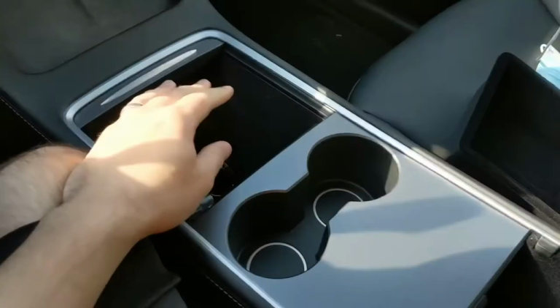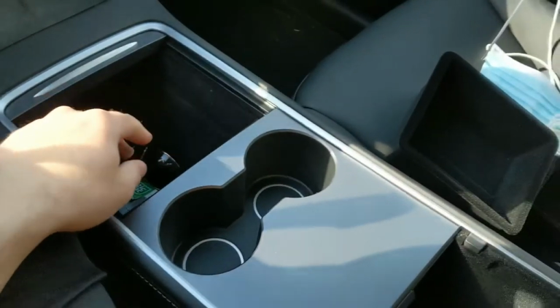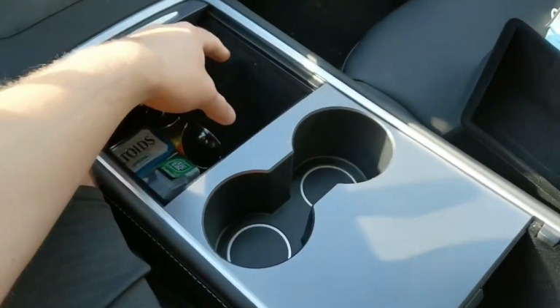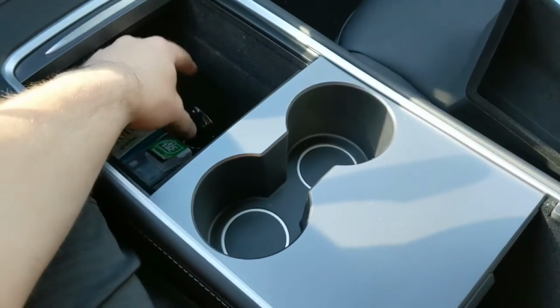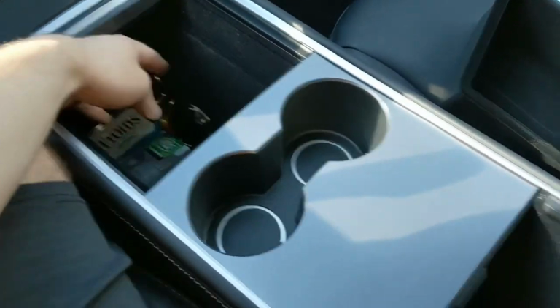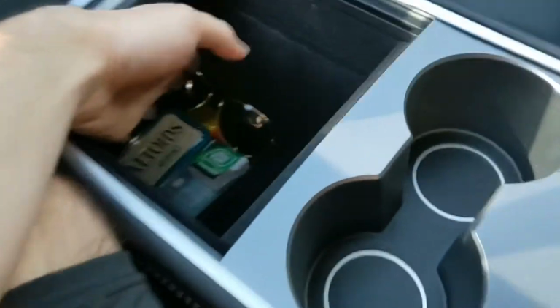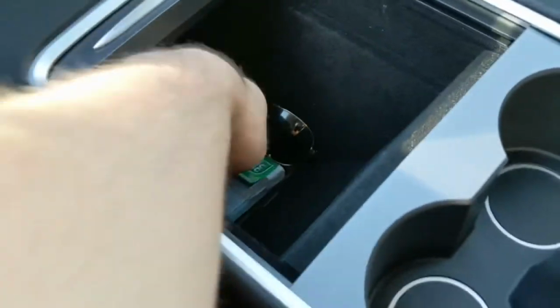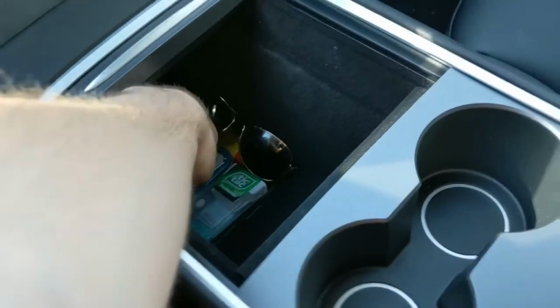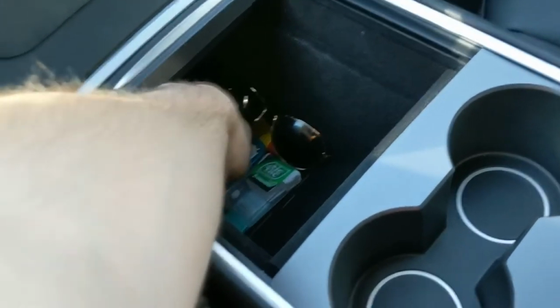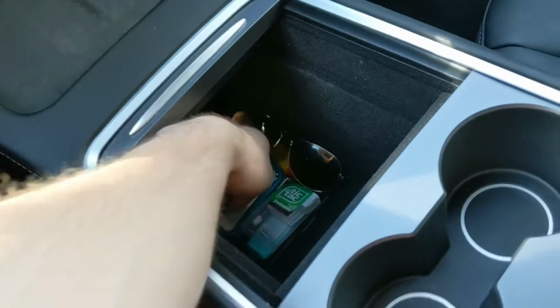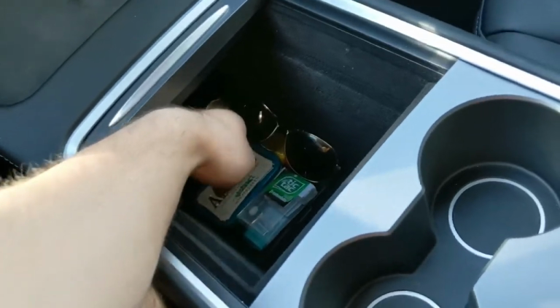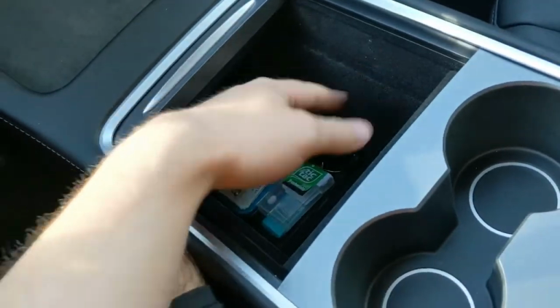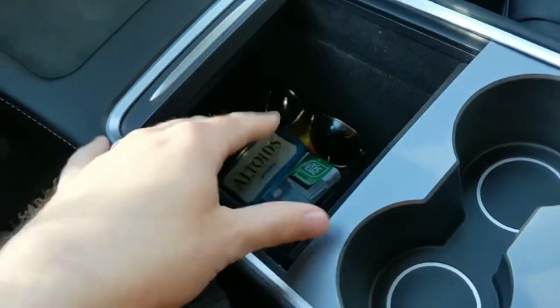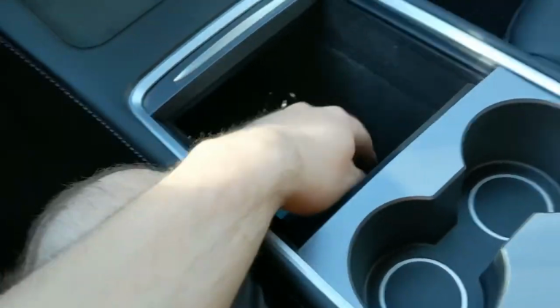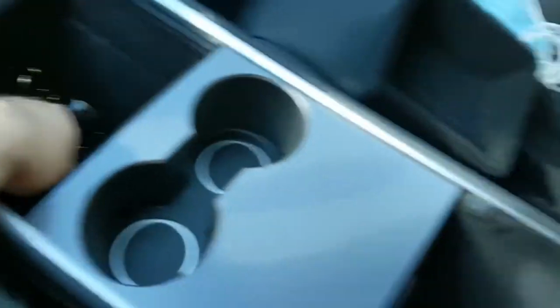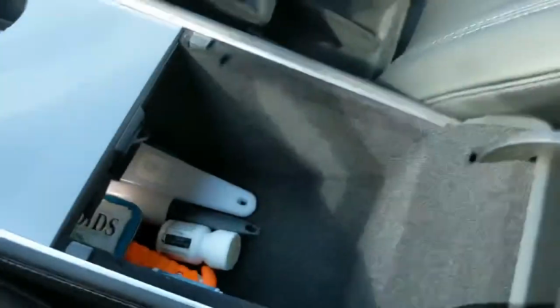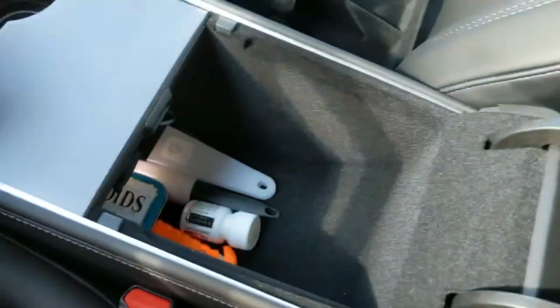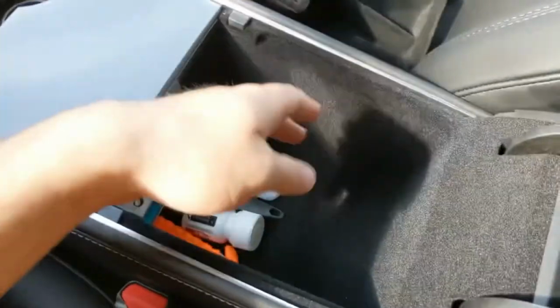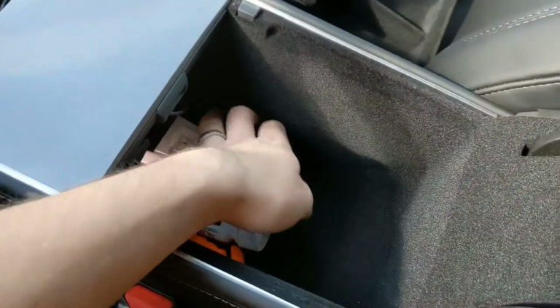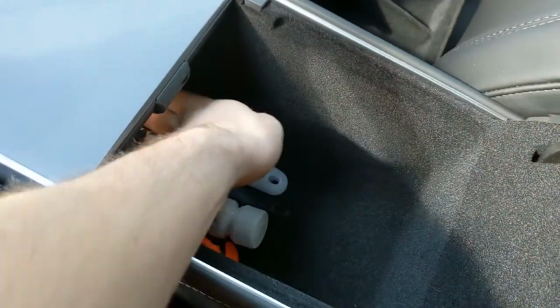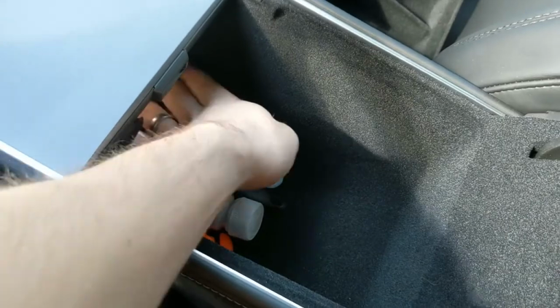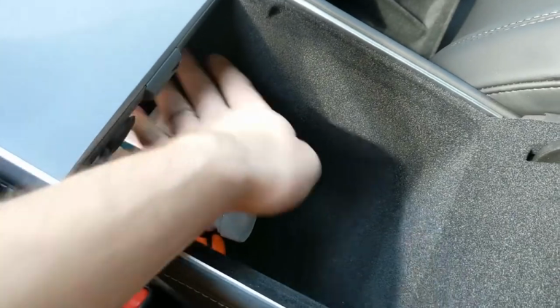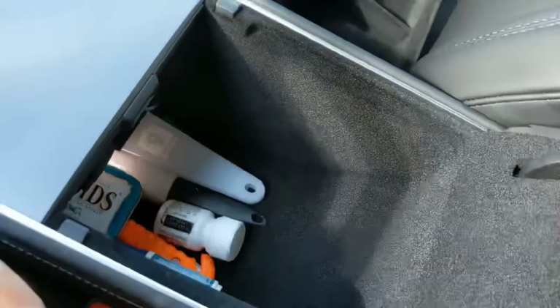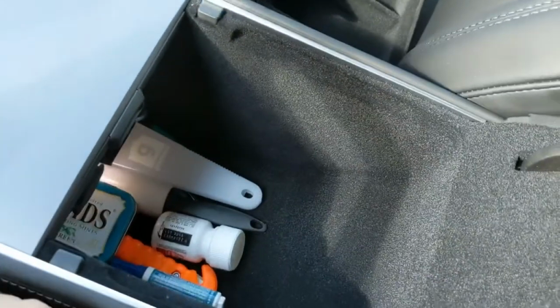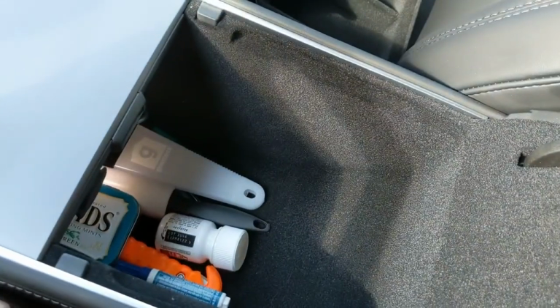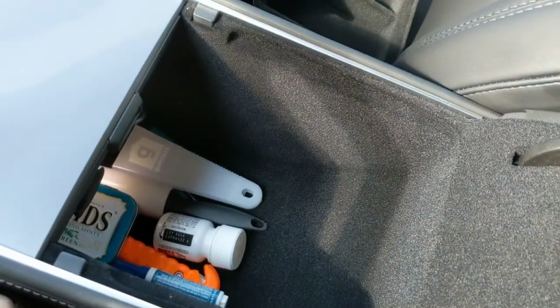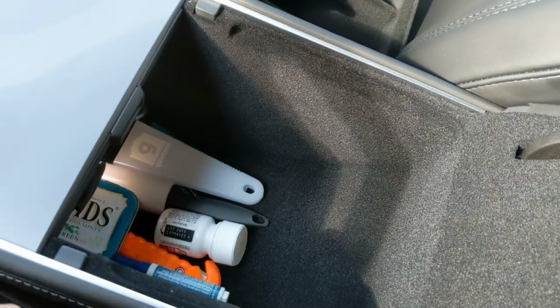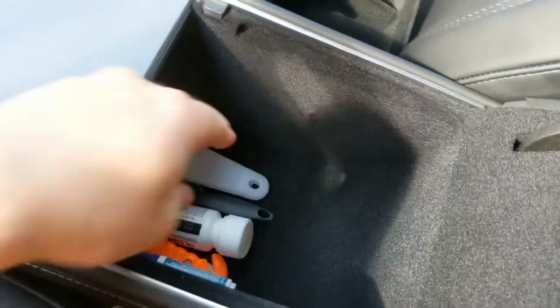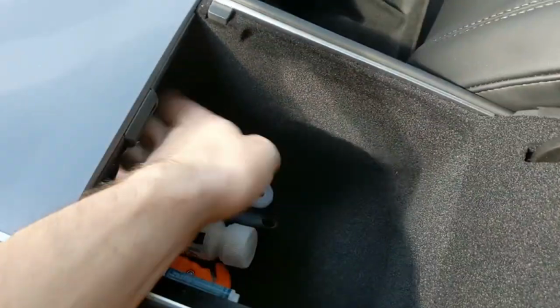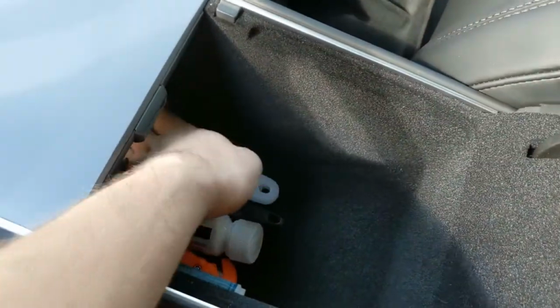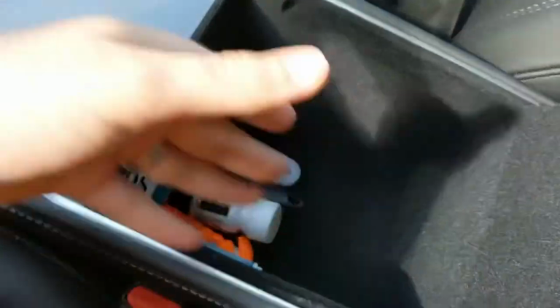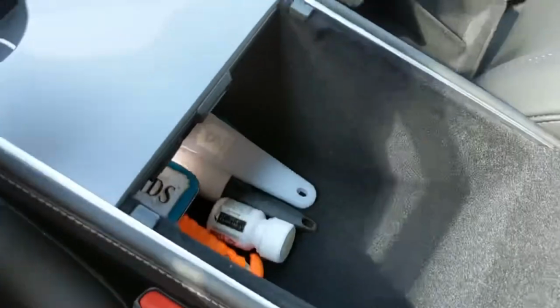In the Model Y, we have two compartments. We have the front one, which goes down pretty deep — just got like mints down there, sunglasses, lip balm. And then over here we have another compartment that also goes down pretty decently in depth, just a bunch of random stuff.